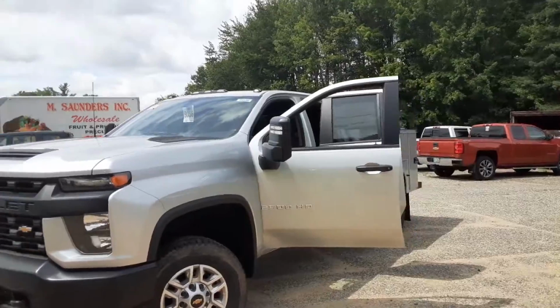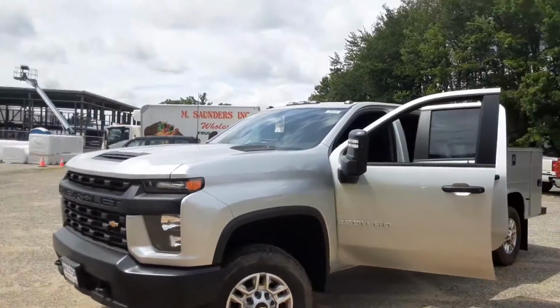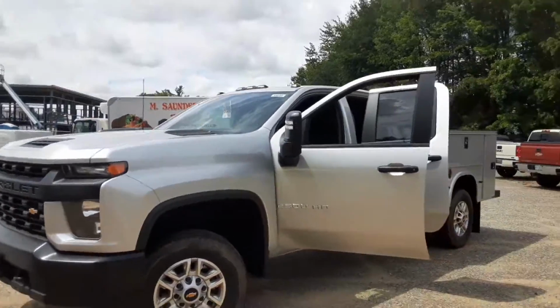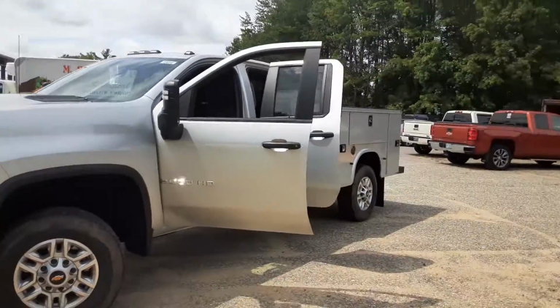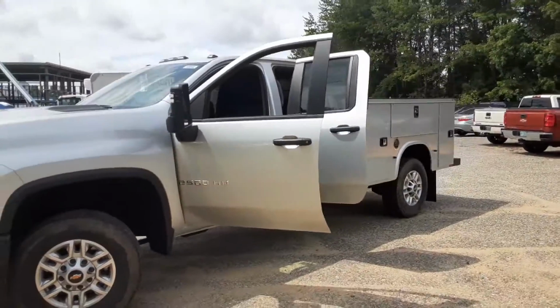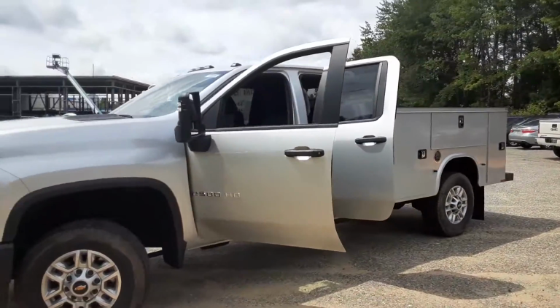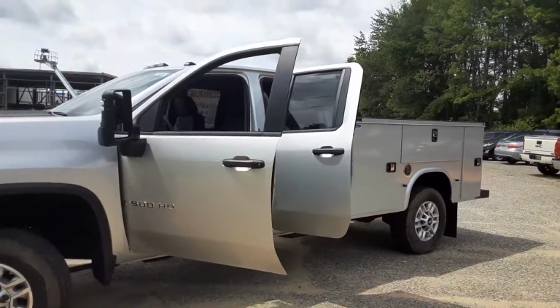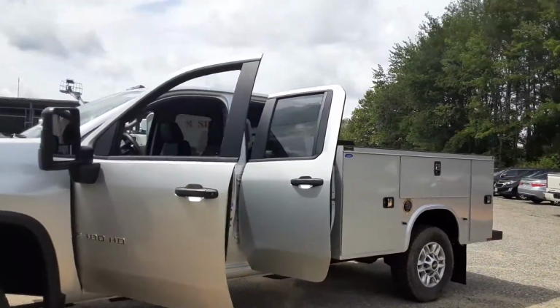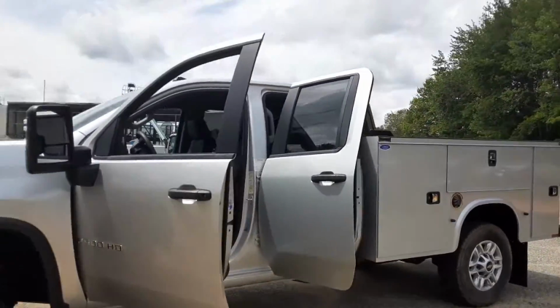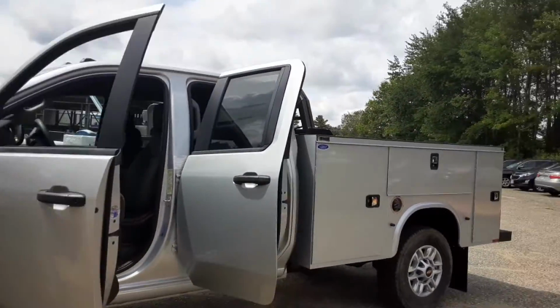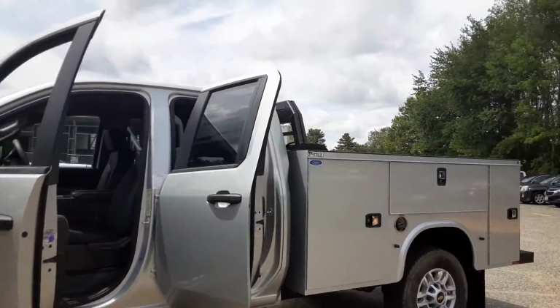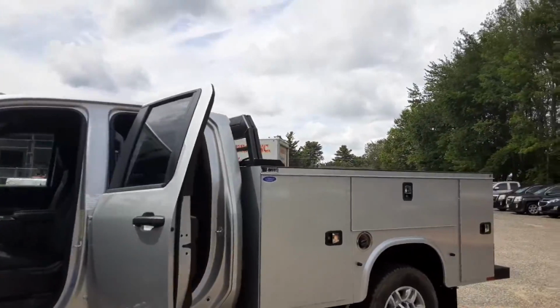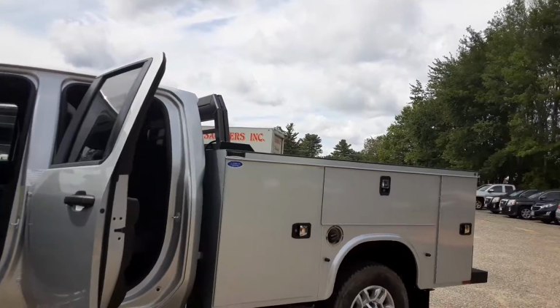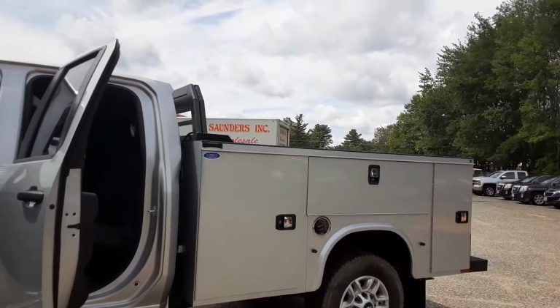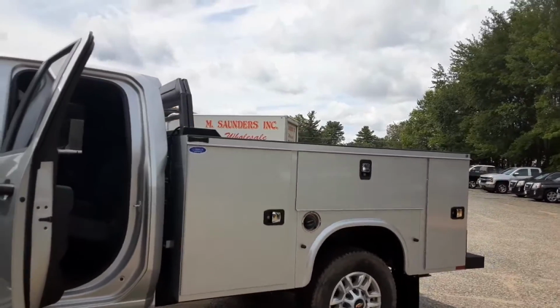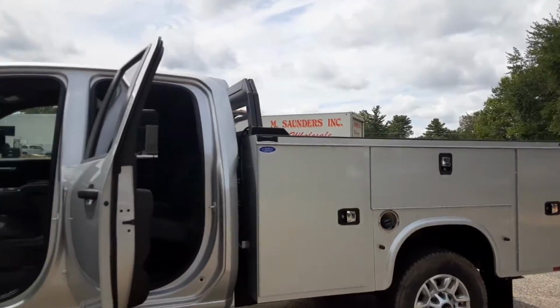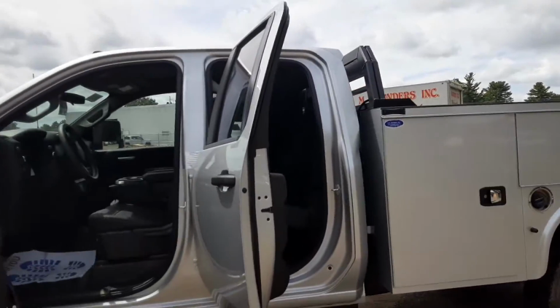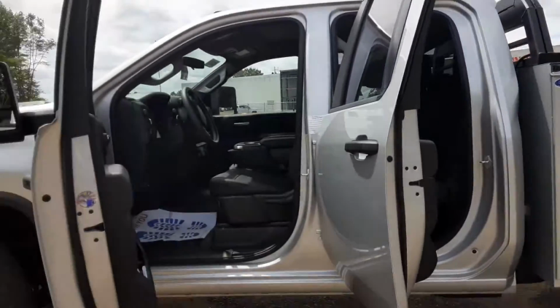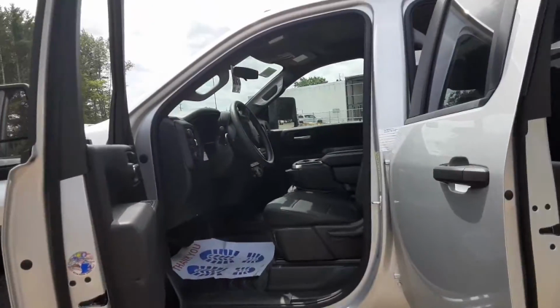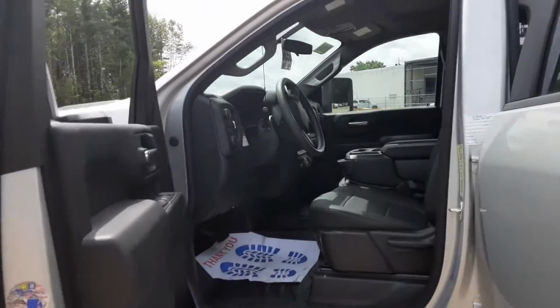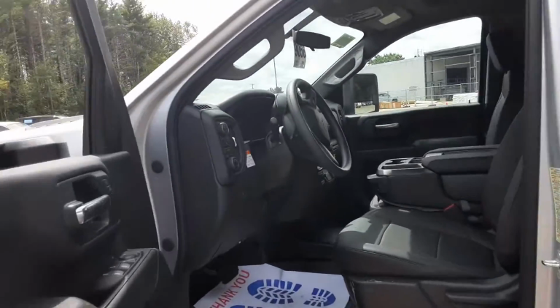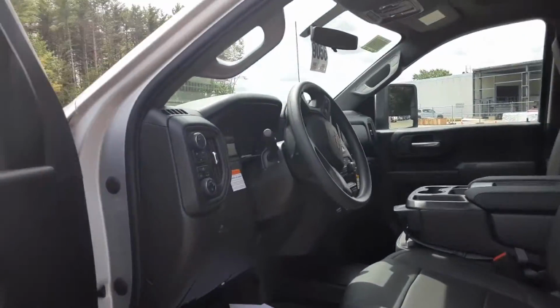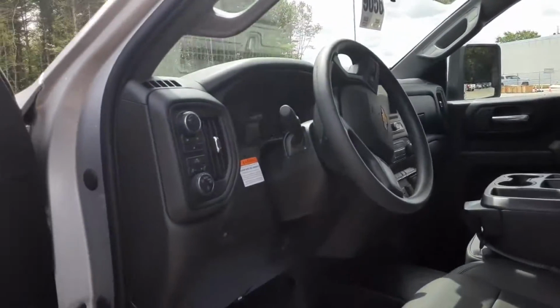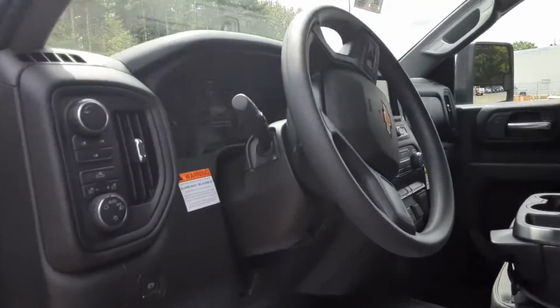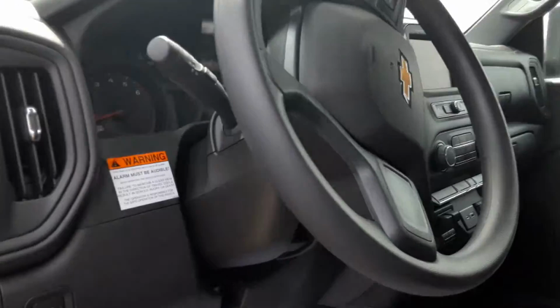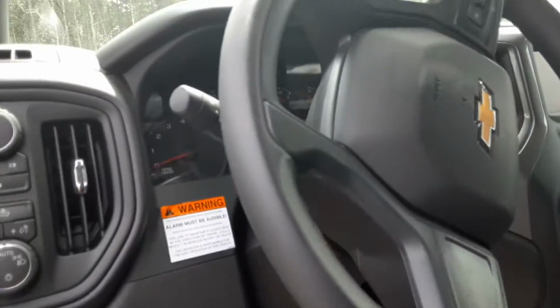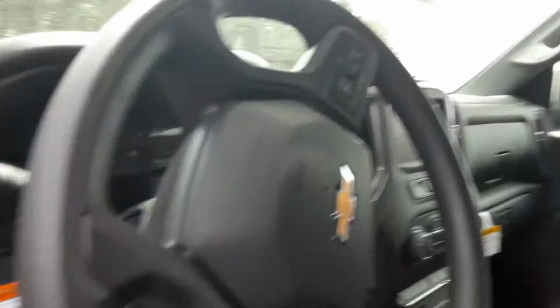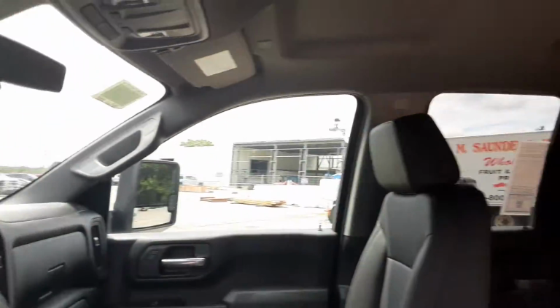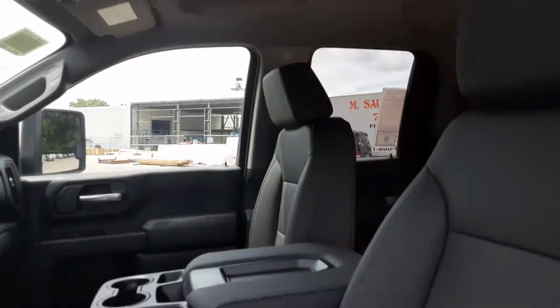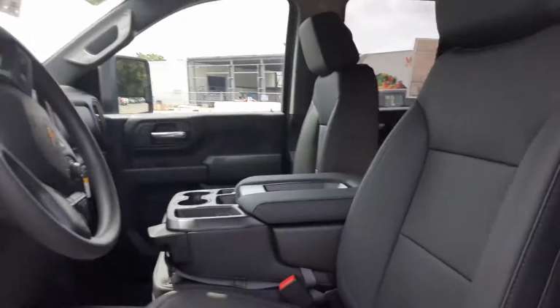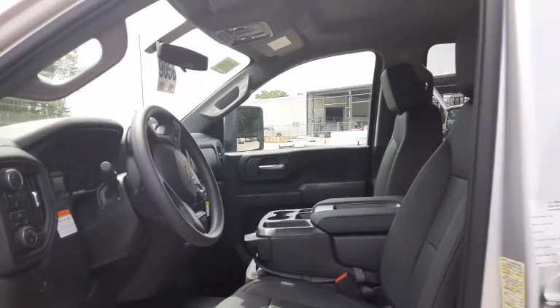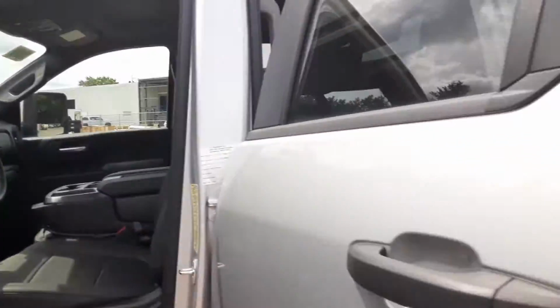This is a work truck. It has the double cab, the utility body on it by Naphide, leather interior, built-in integrated trailer braking system. Brand spanking new.